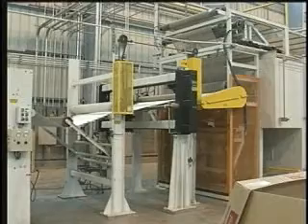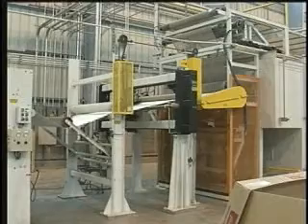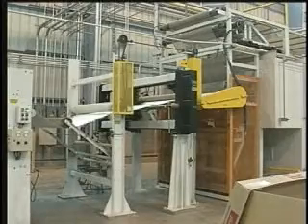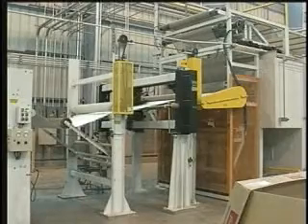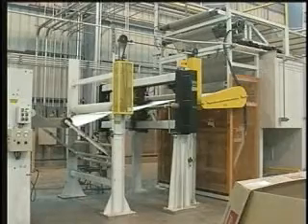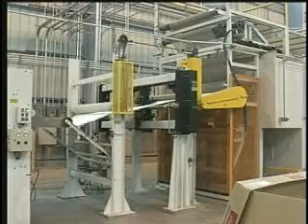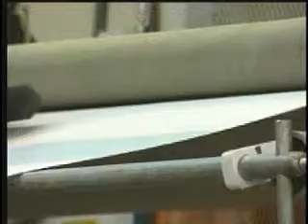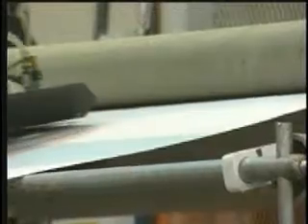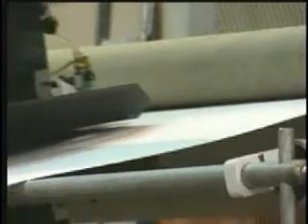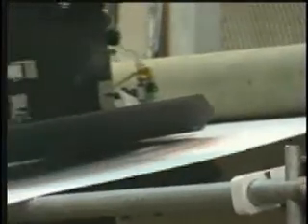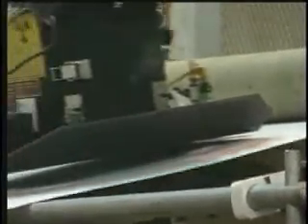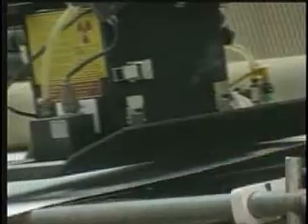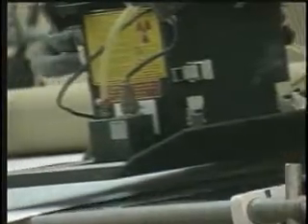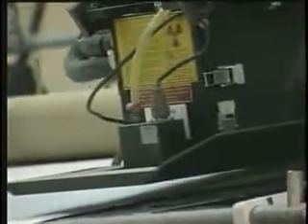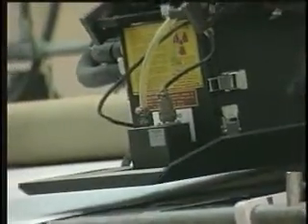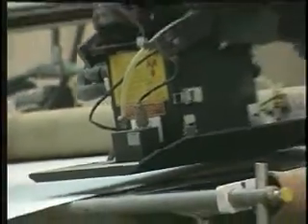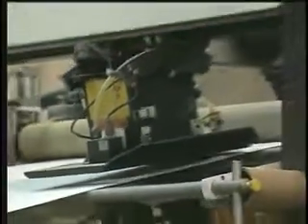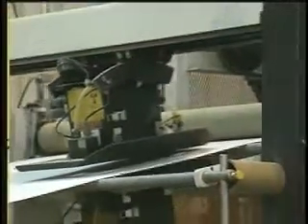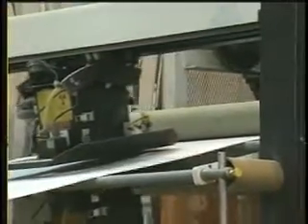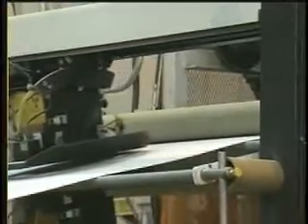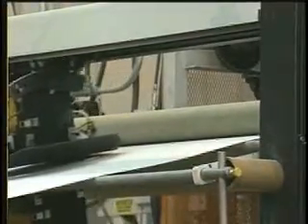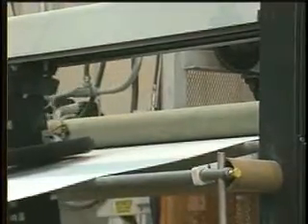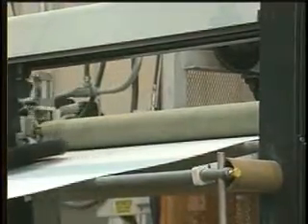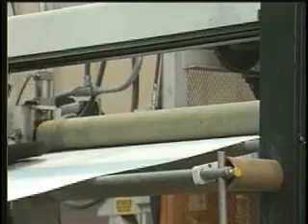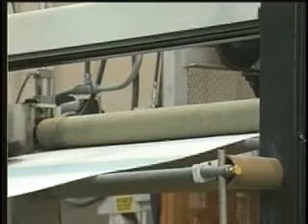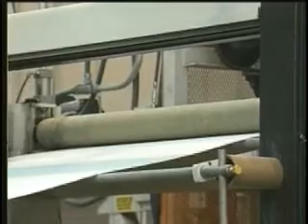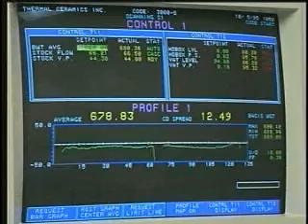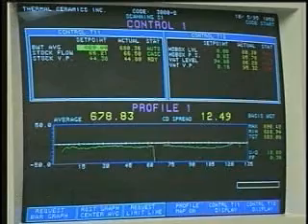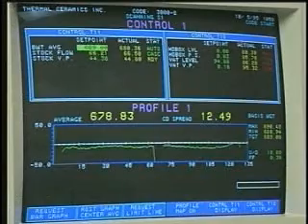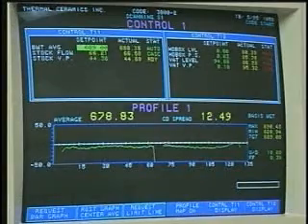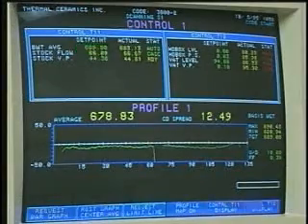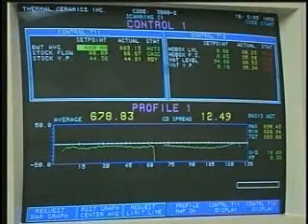The paper machine is equipped with a rigorous quality monitoring system that meets ISO 9002 certifications. Using a radiation gauge, this system continuously monitors the paper for uniformity.